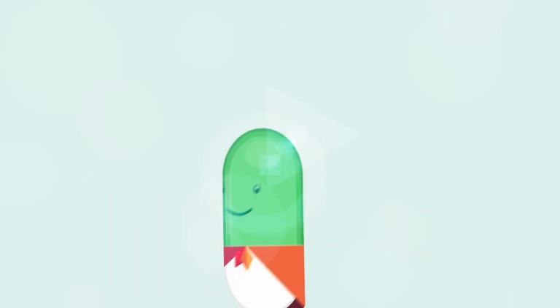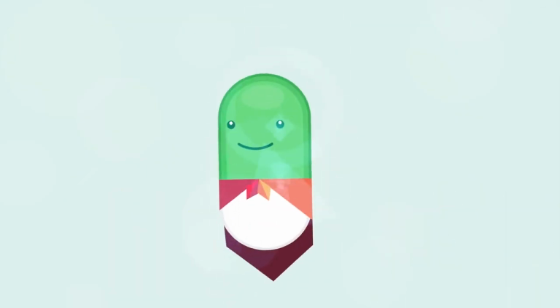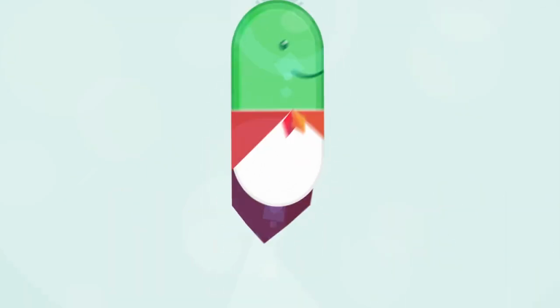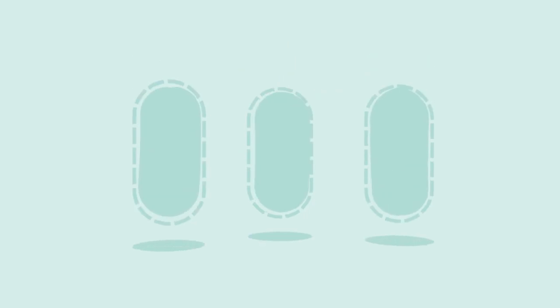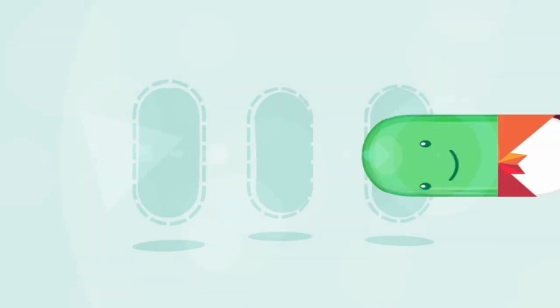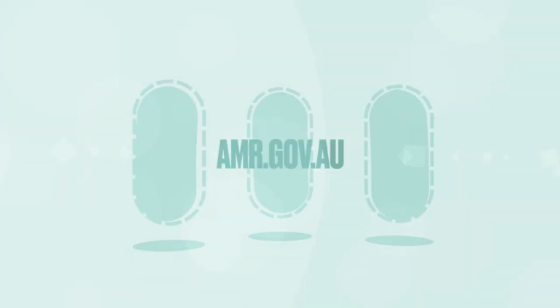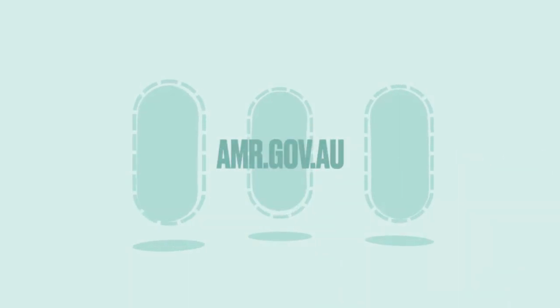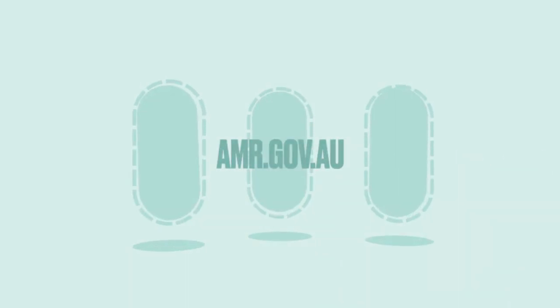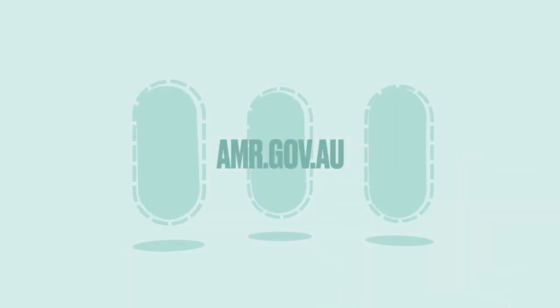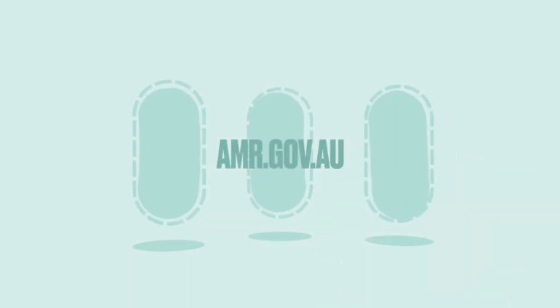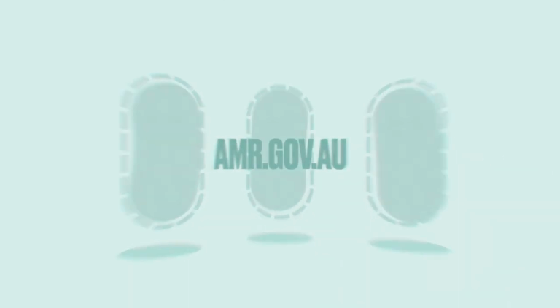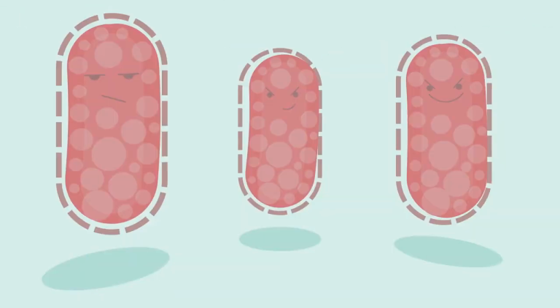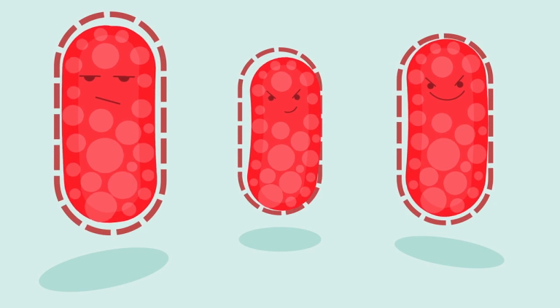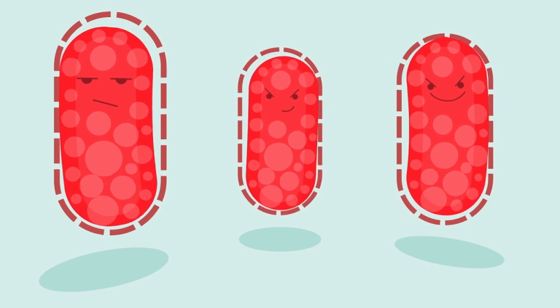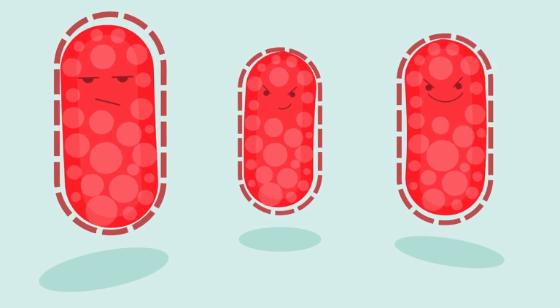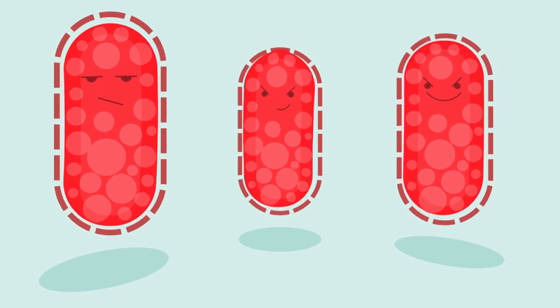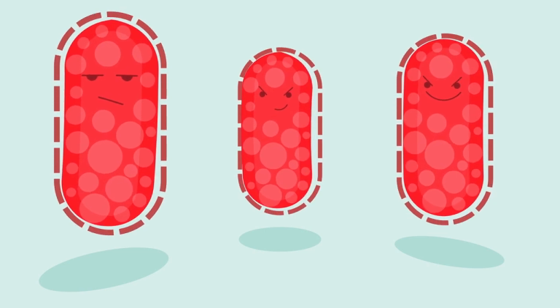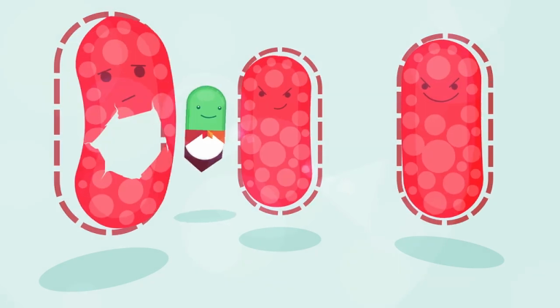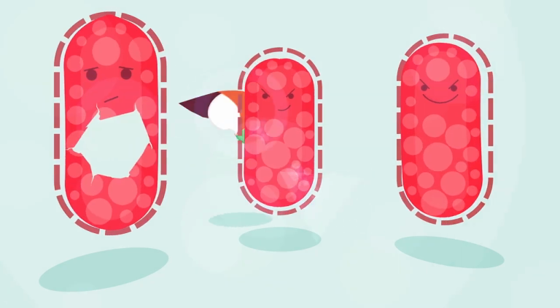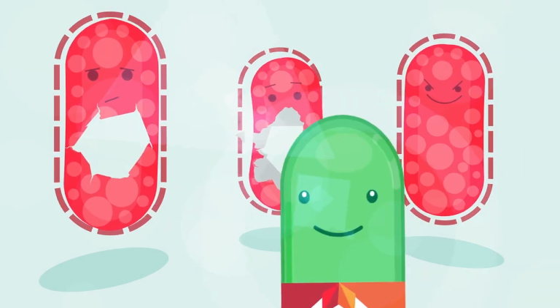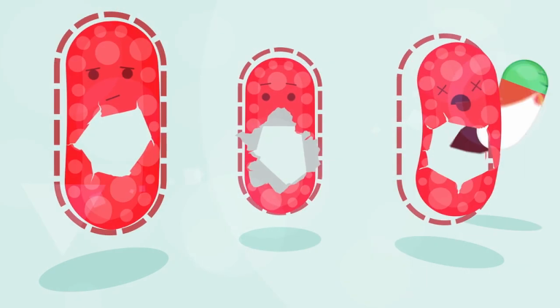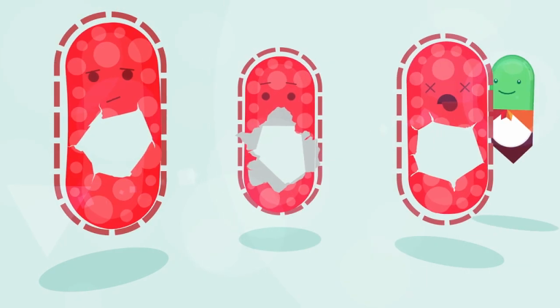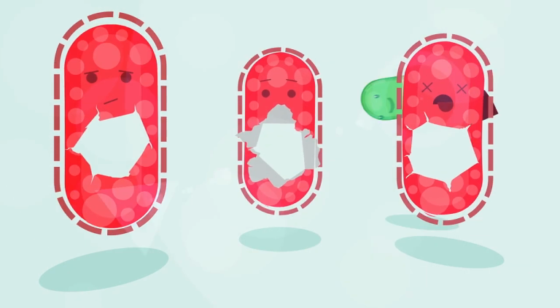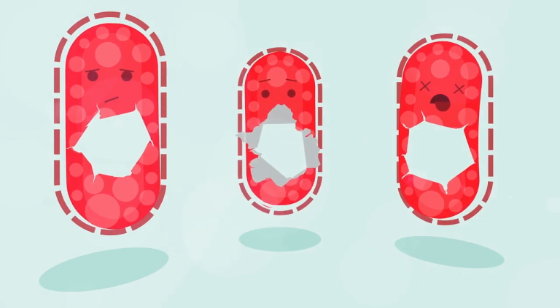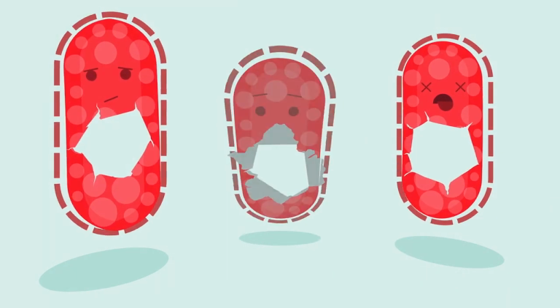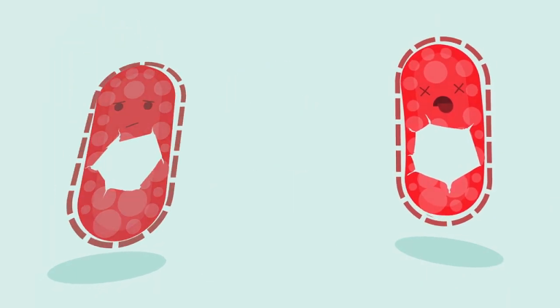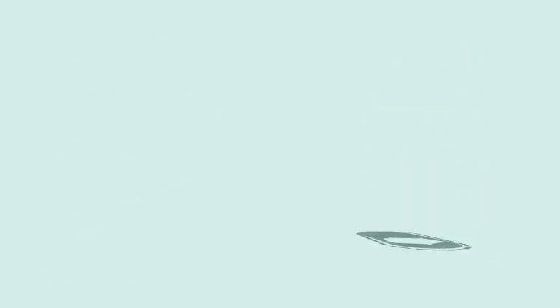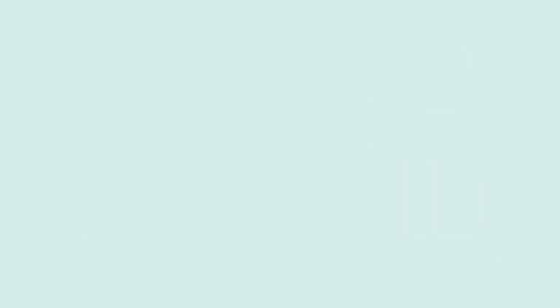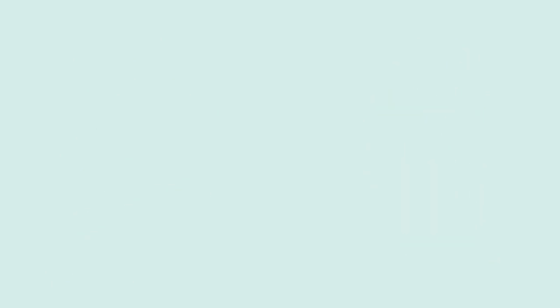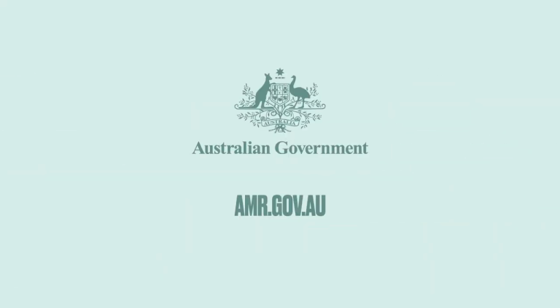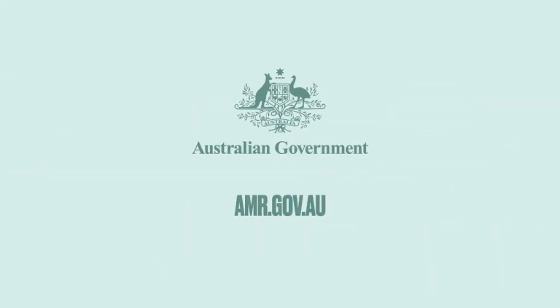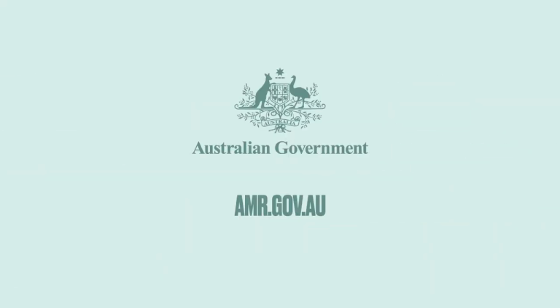For more information, visit amr.gov.au or speak to your doctor. Together we can put the brakes on AMR, keeping valuable antibiotic treatments for generations to come.